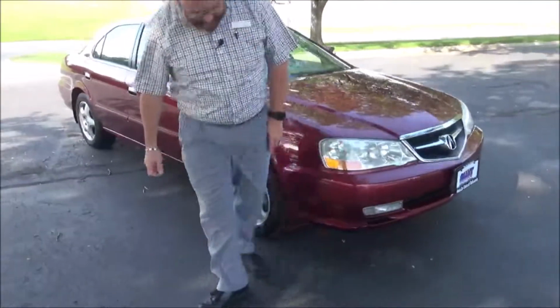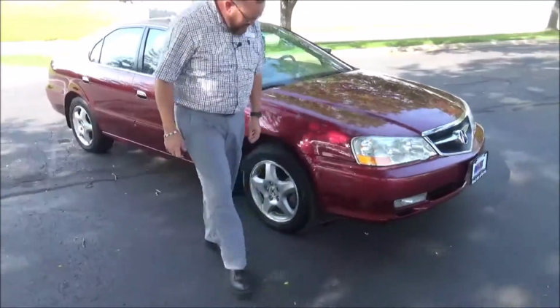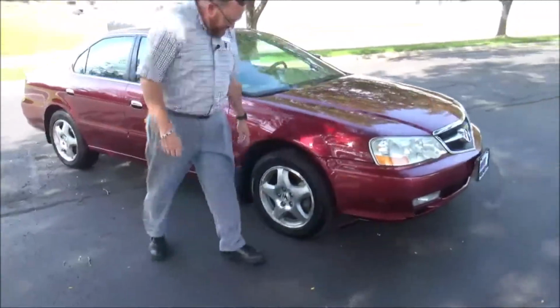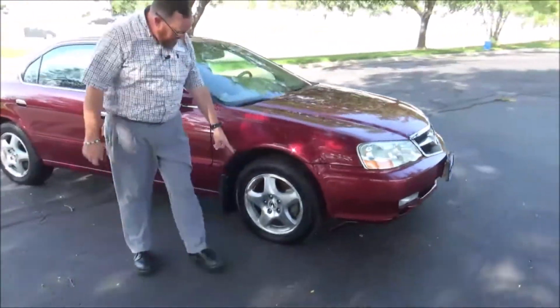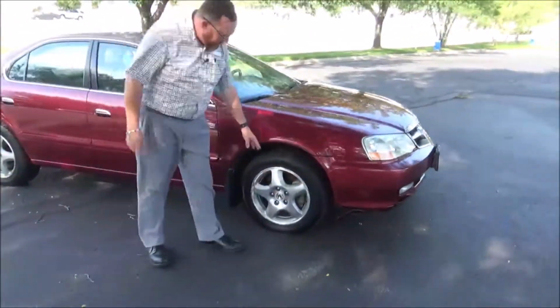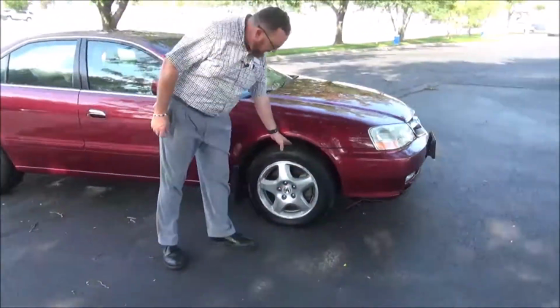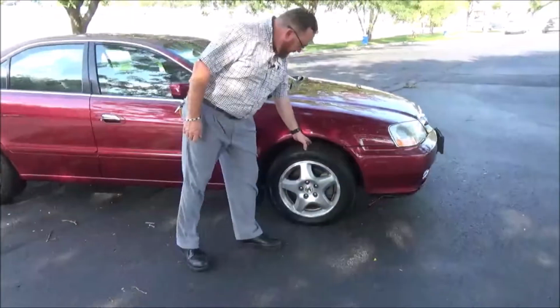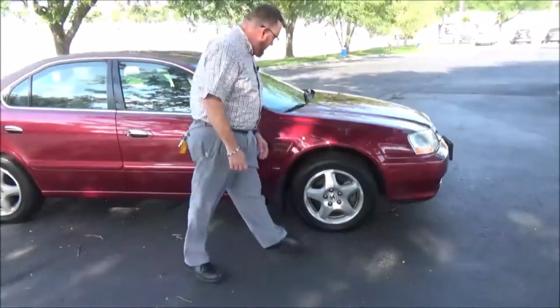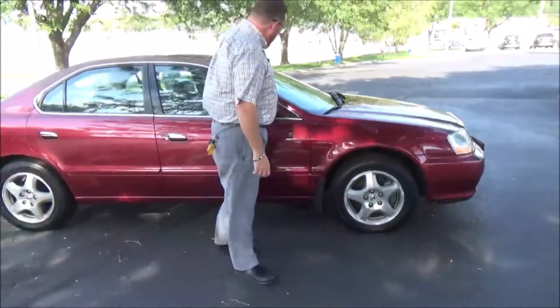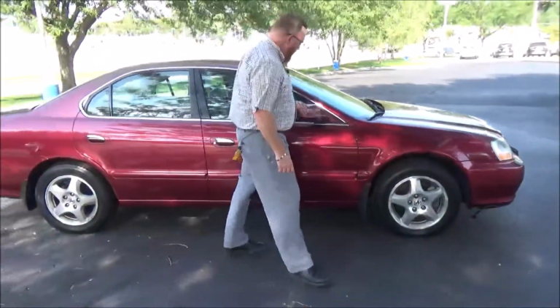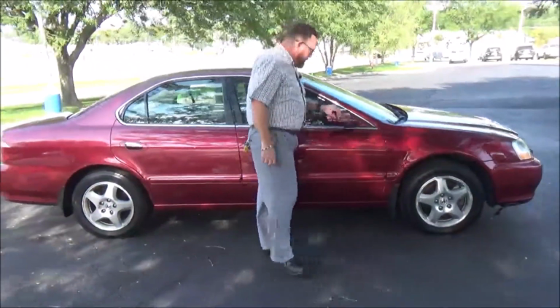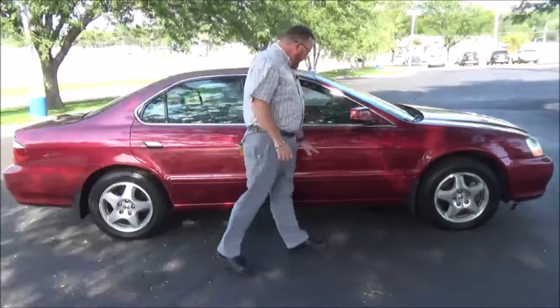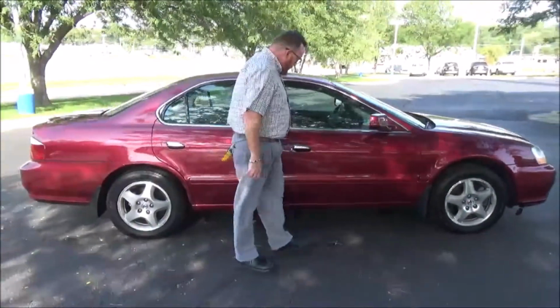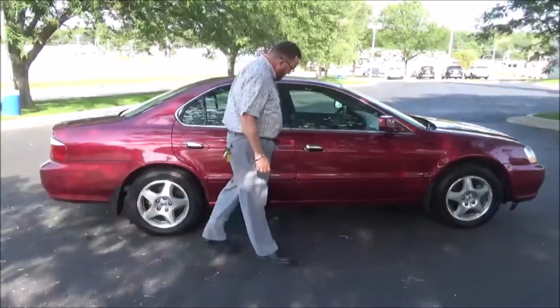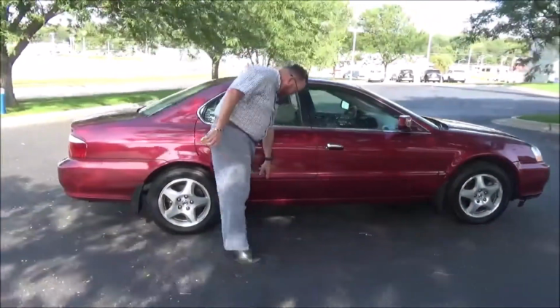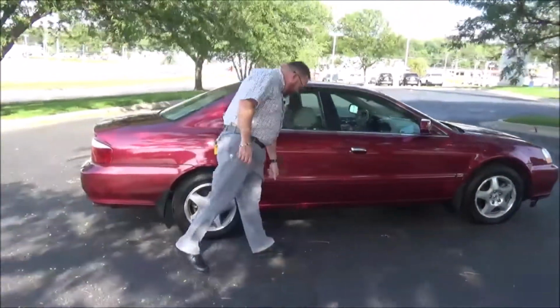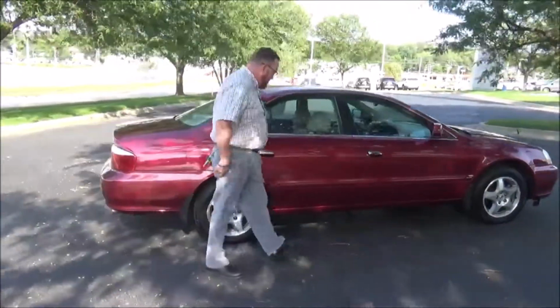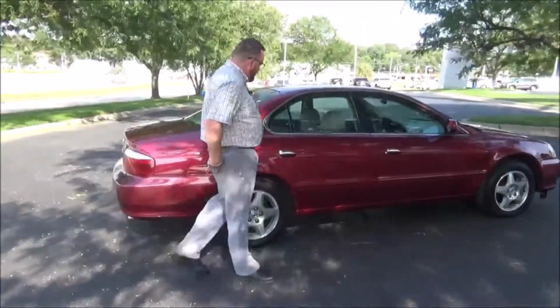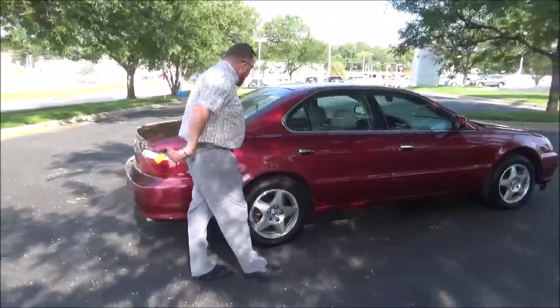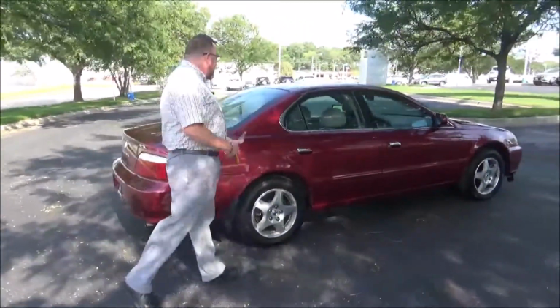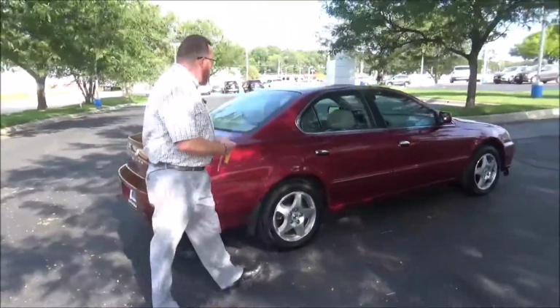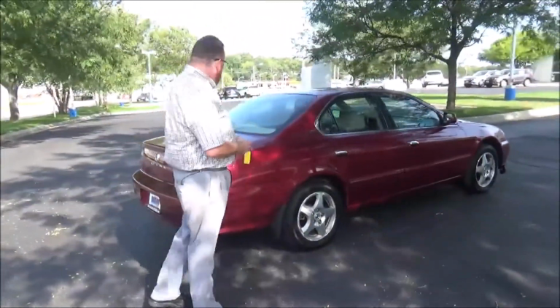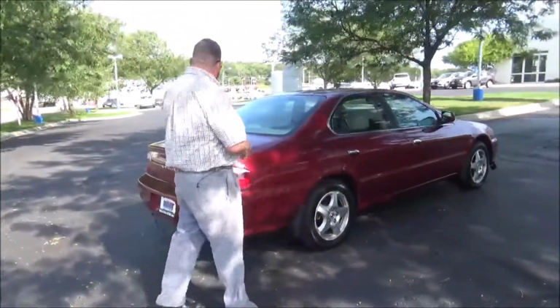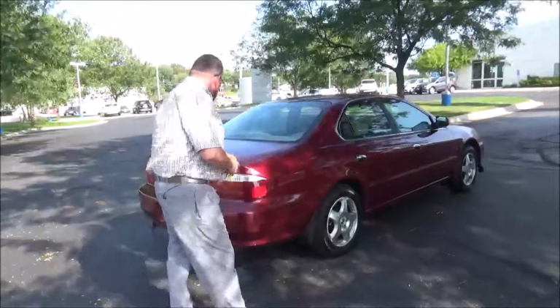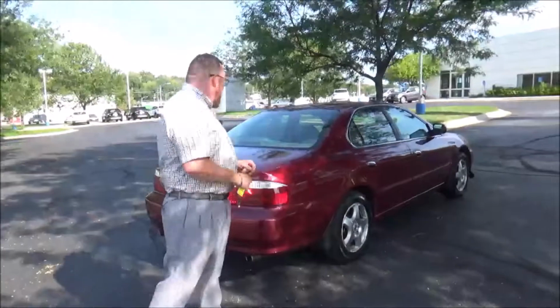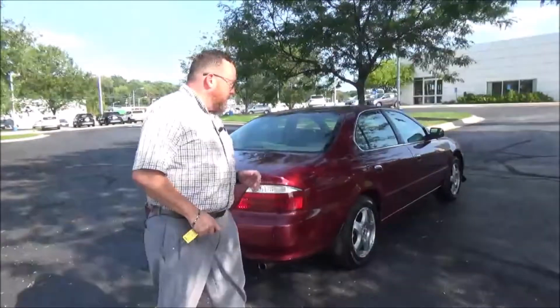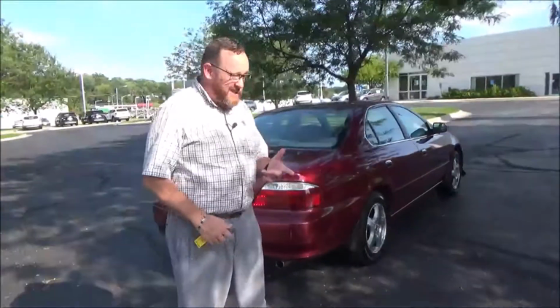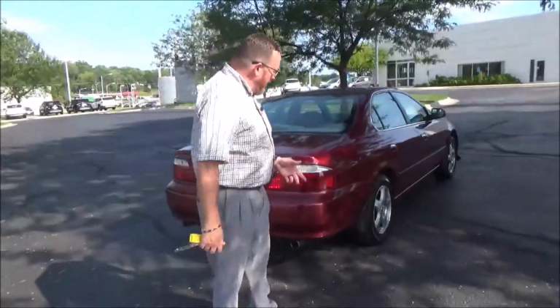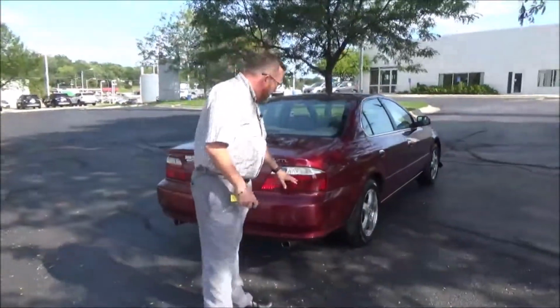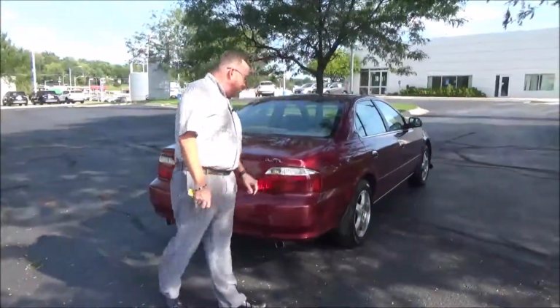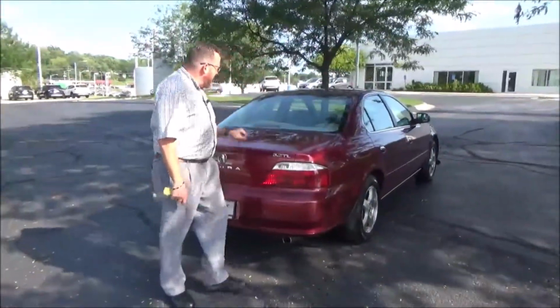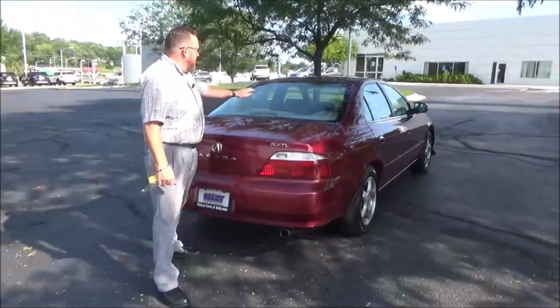16-inch alloy wheels with lots of tread on the tires, breakaway mirrors, reinforced steel door beams, and body side moldings to help protect from door dings. This car has passed mechanical inspection and comes with our 60-day warranty. Wrap-around tail lights.